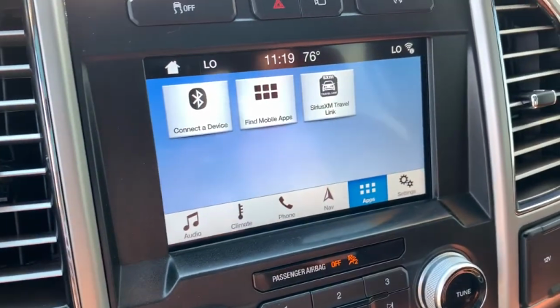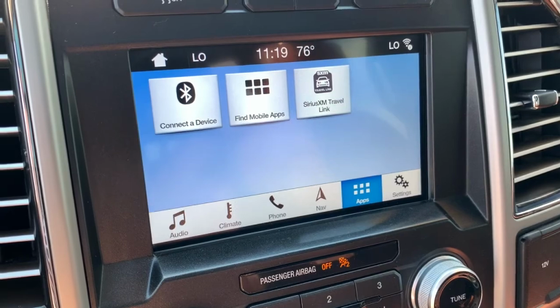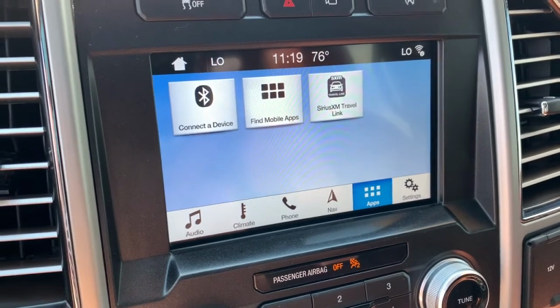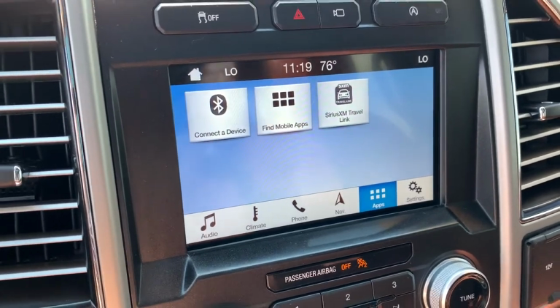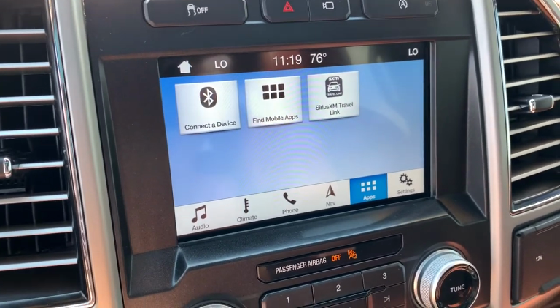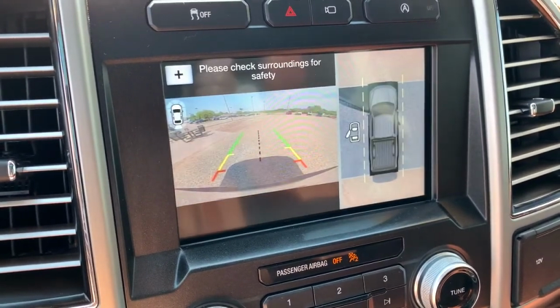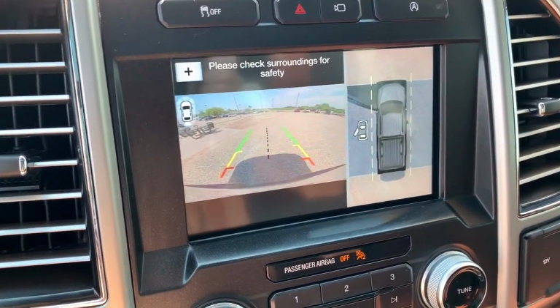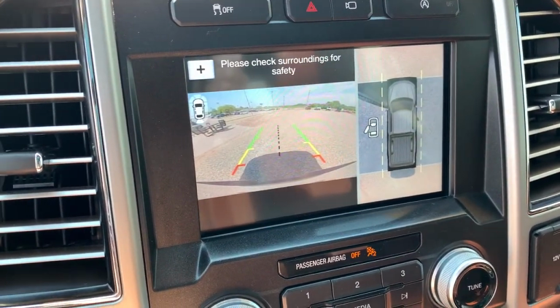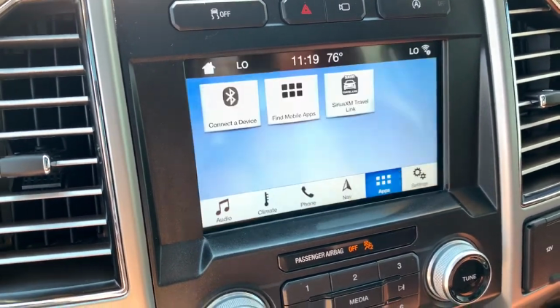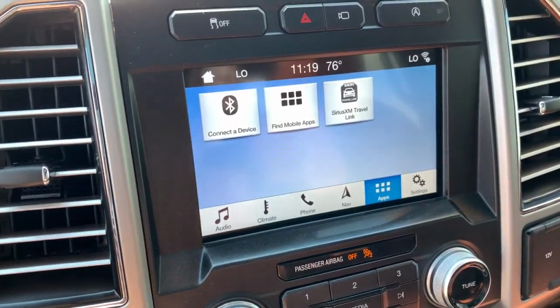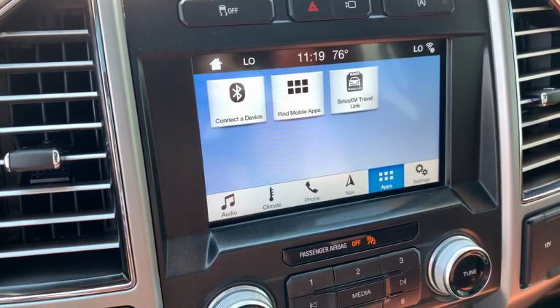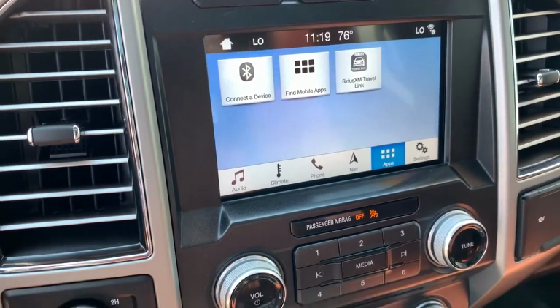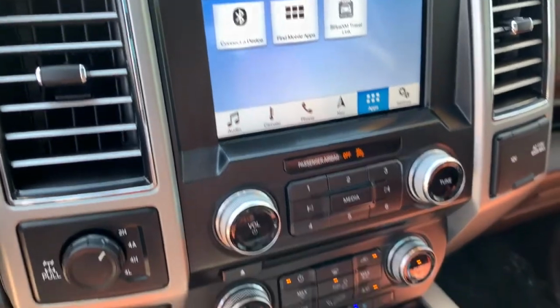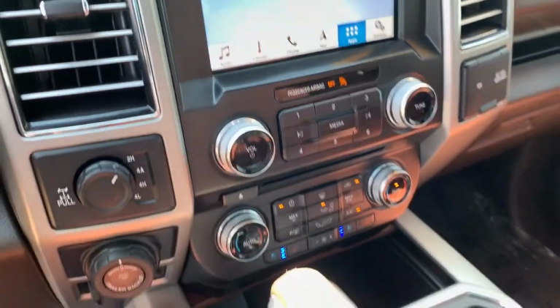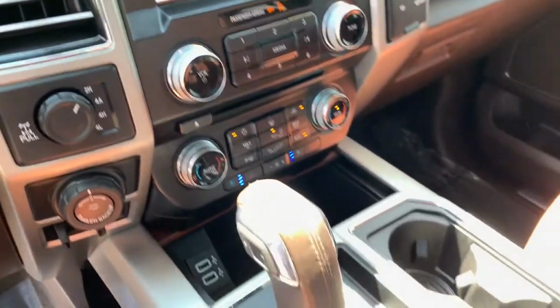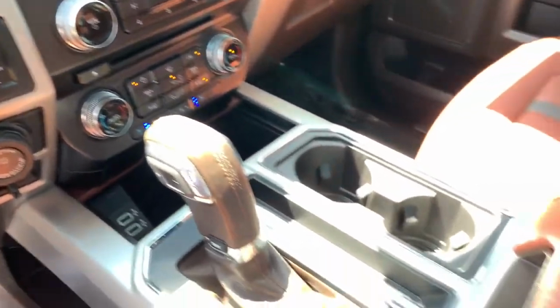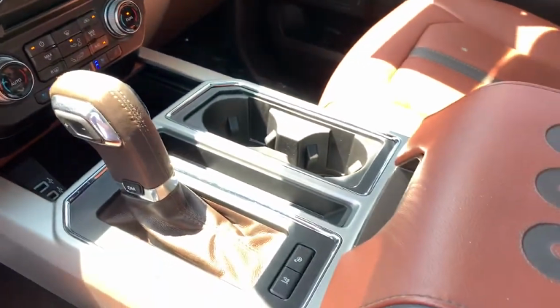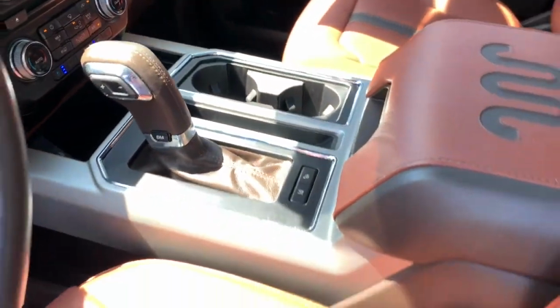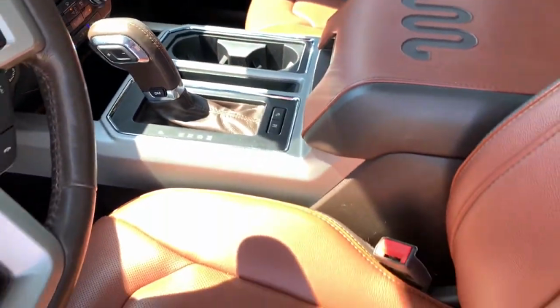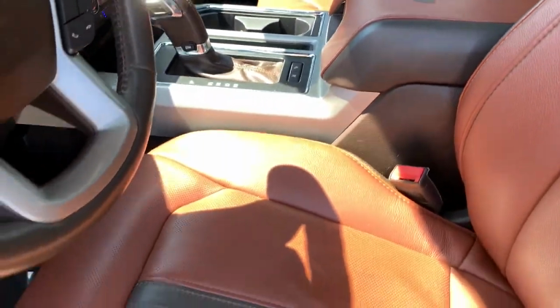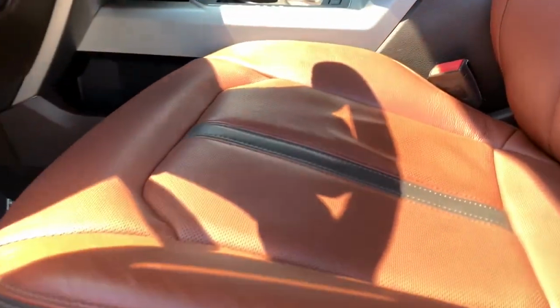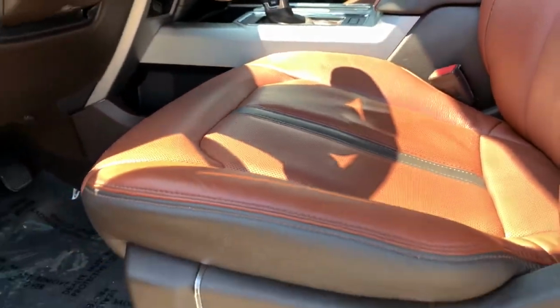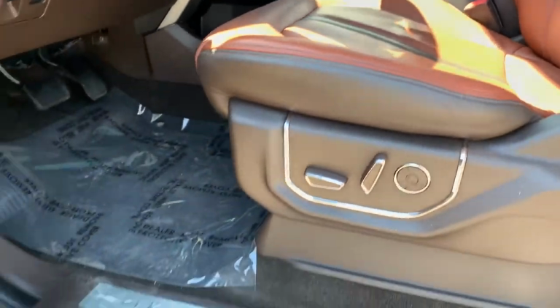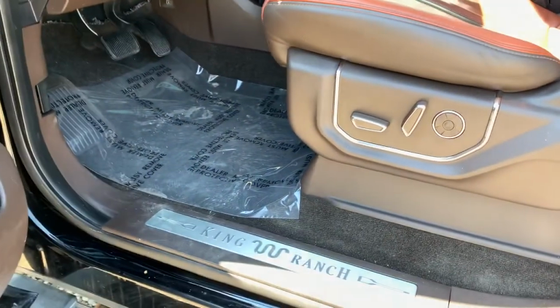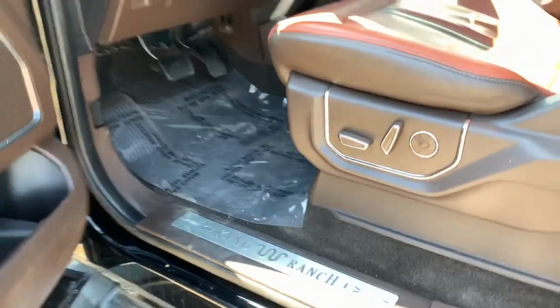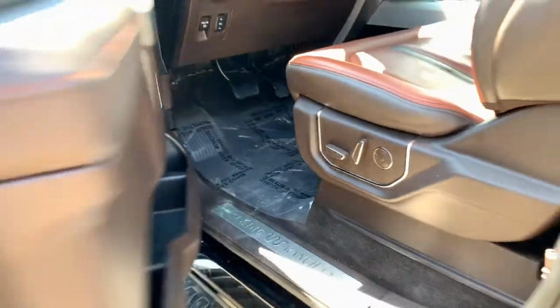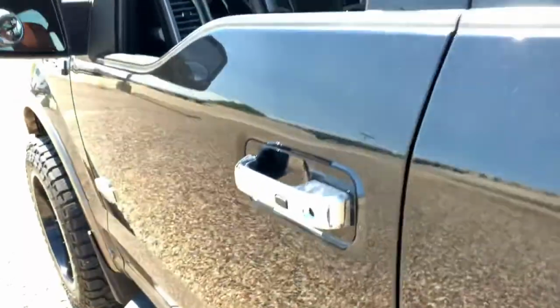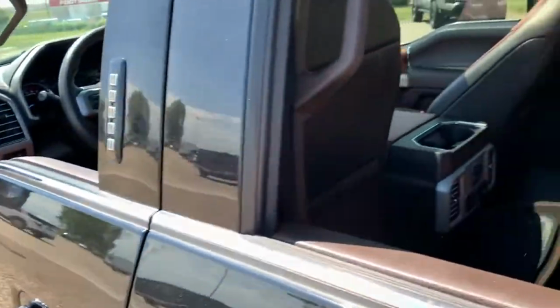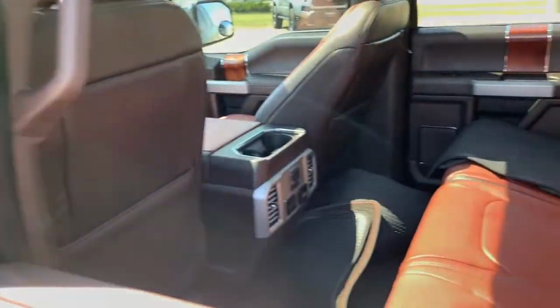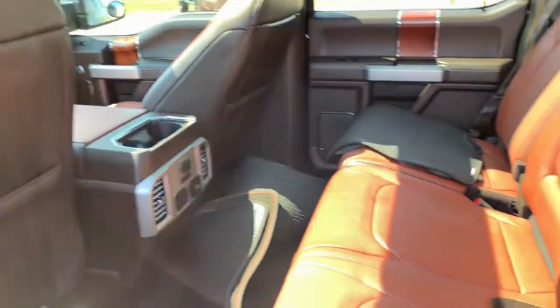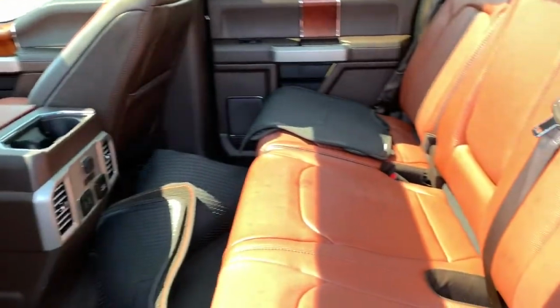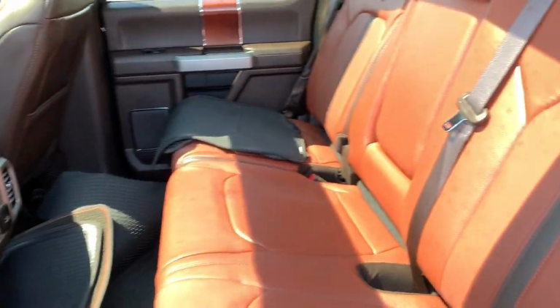The following are some of this vehicle's highlighted options: navigation system, electronic stability control, aluminum wheels, seat memory, trip computer, power windows, bucket seats, four-wheel disc brakes, and power steering.